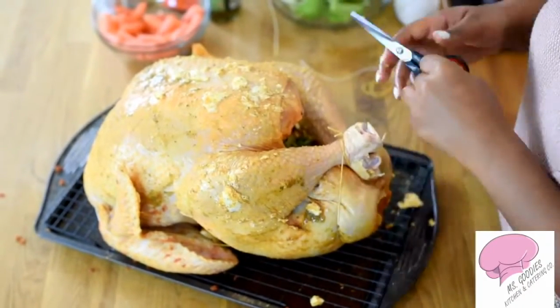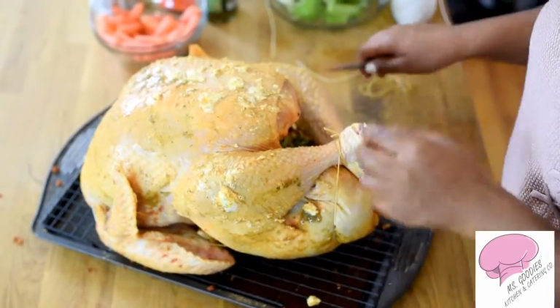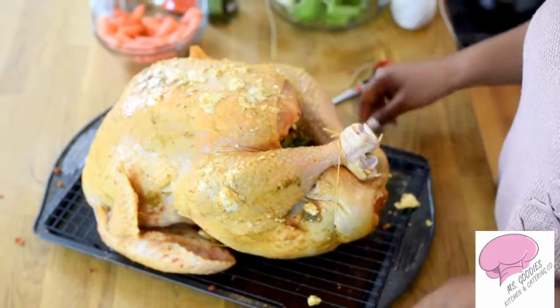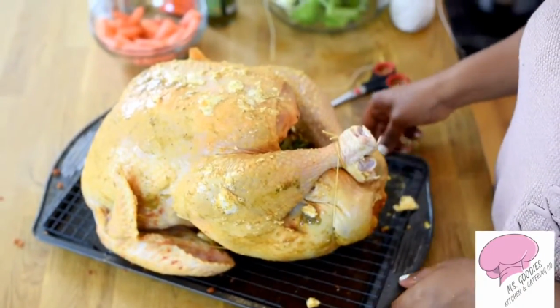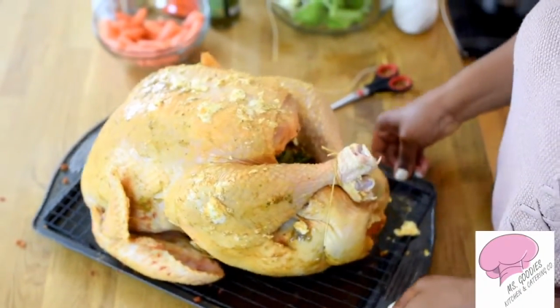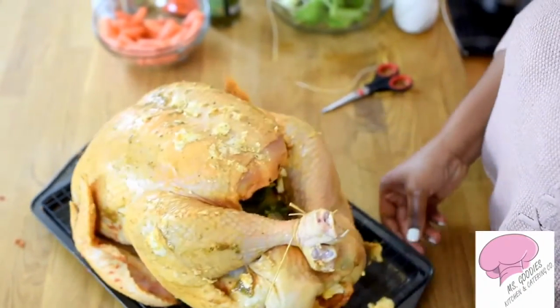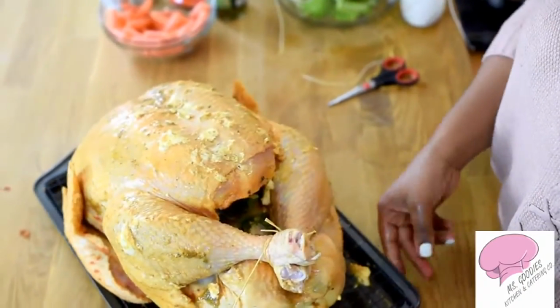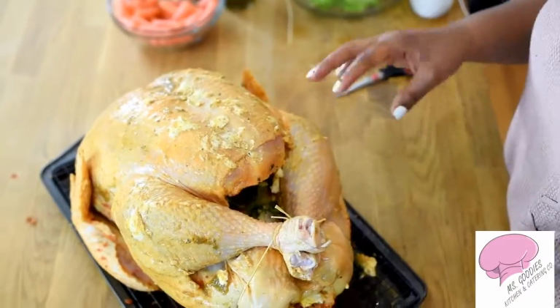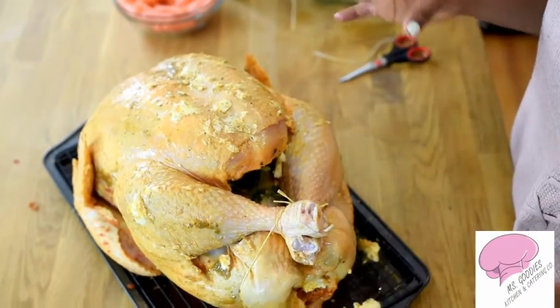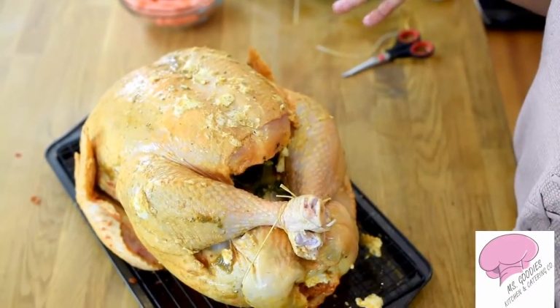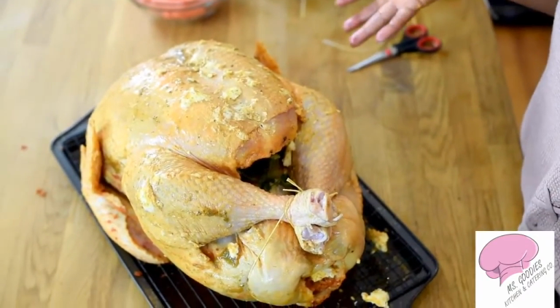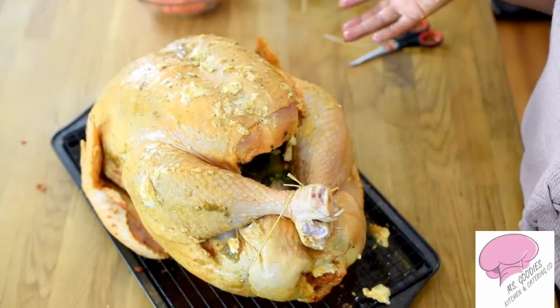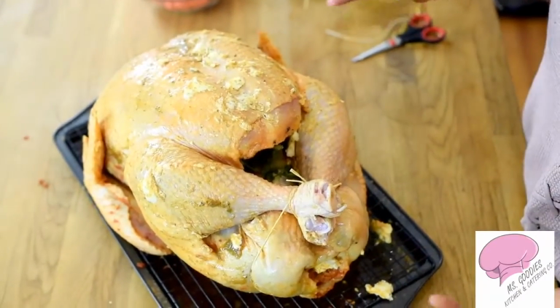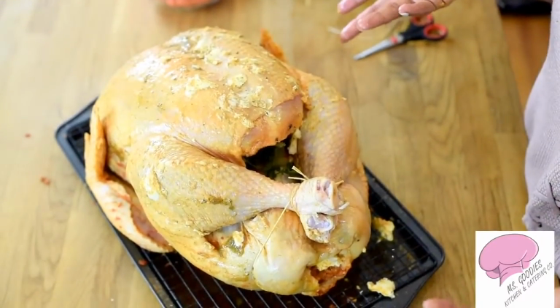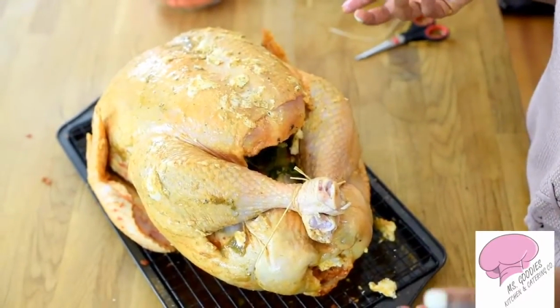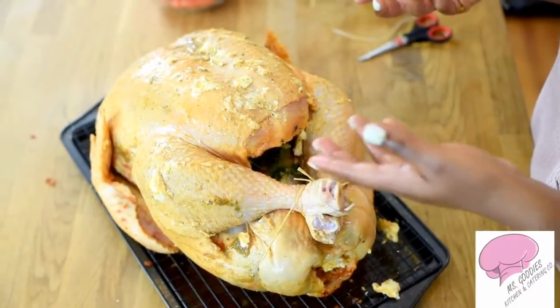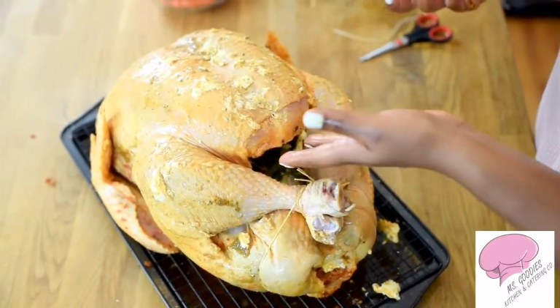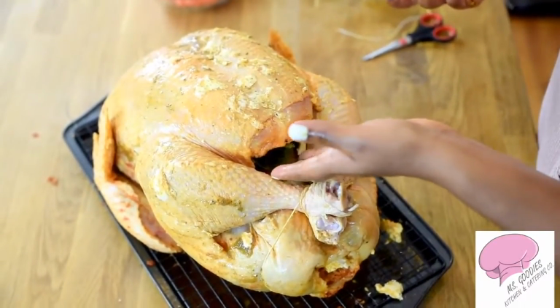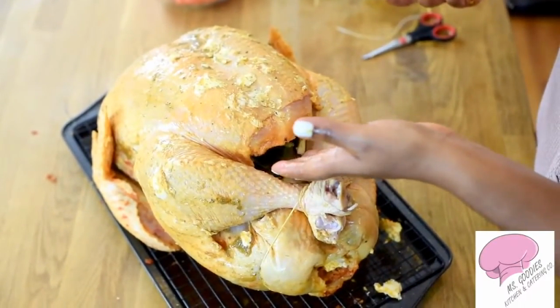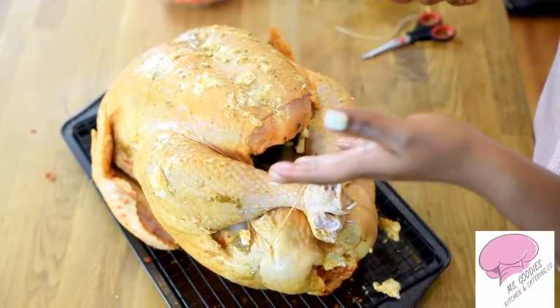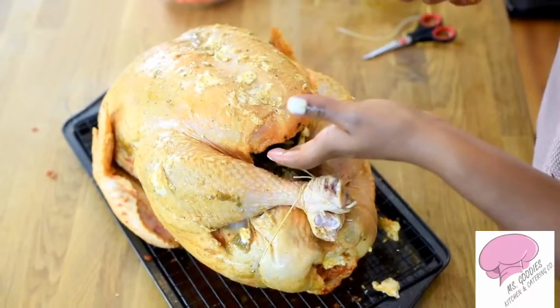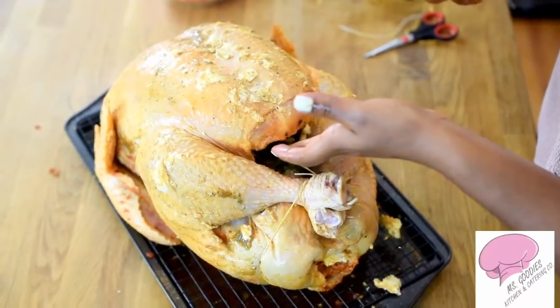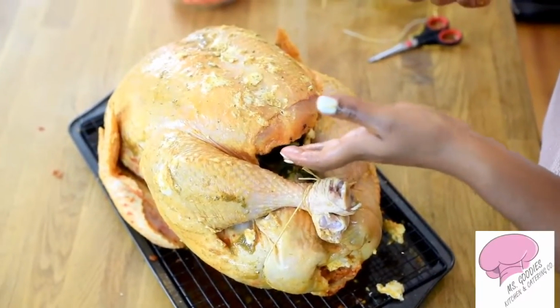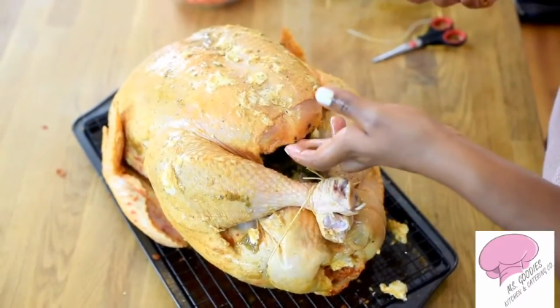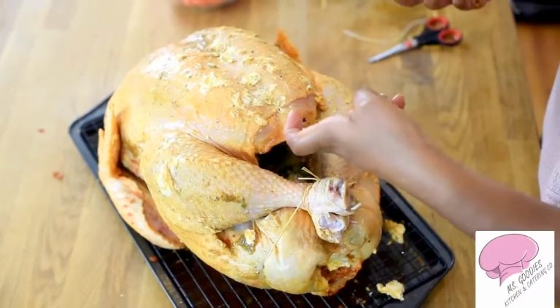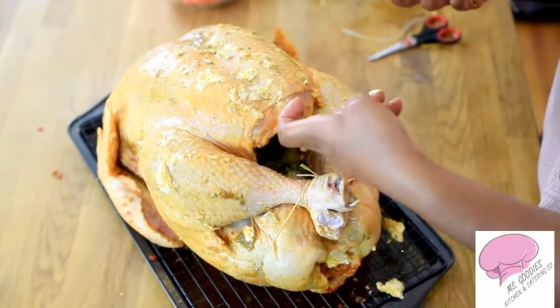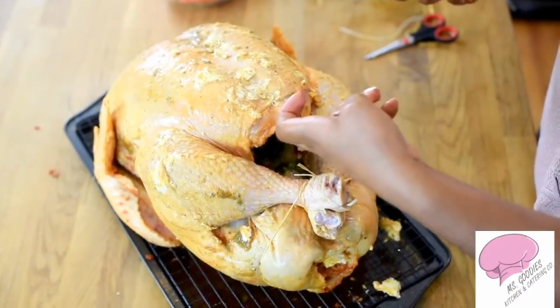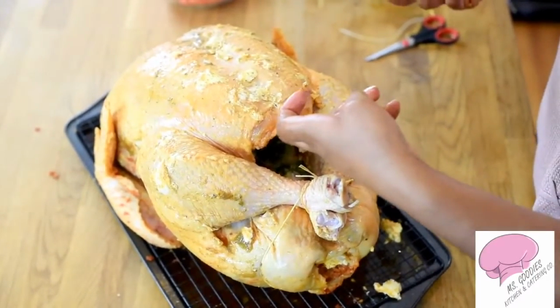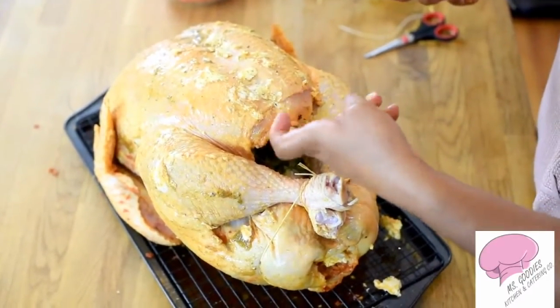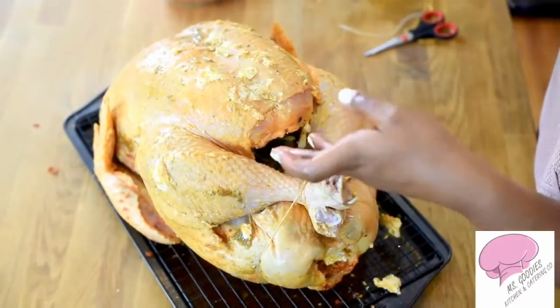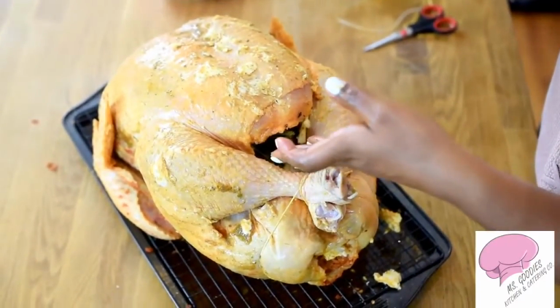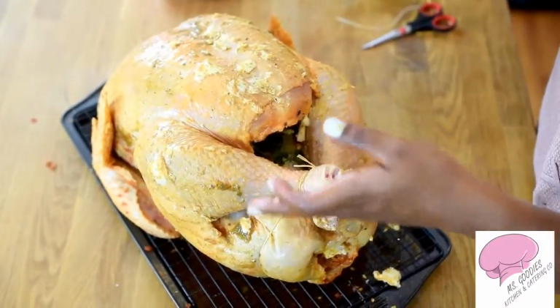So now this is perfect. Our turkey is going to hold form. In addition, all the herbs that are inside are going to stay in there.